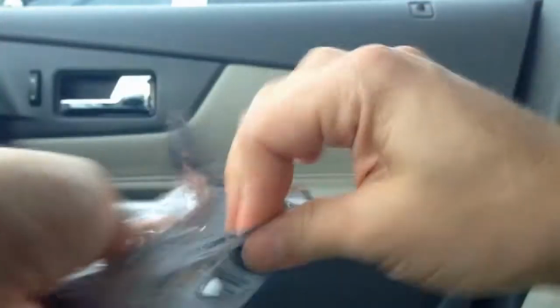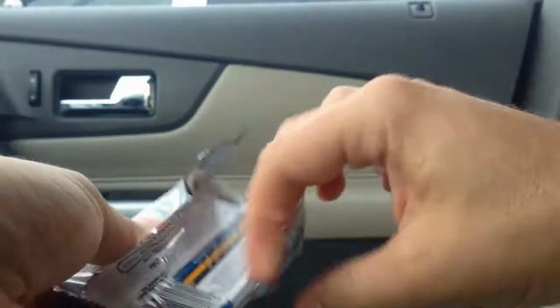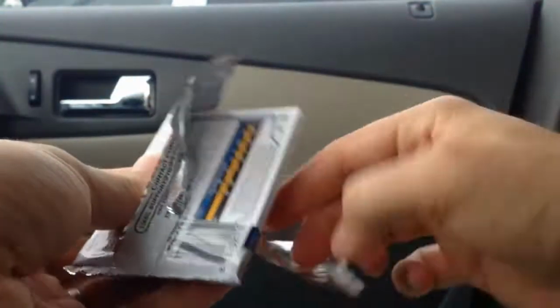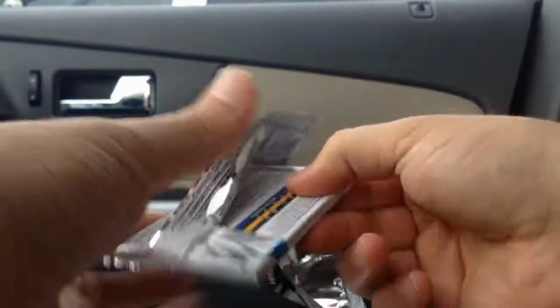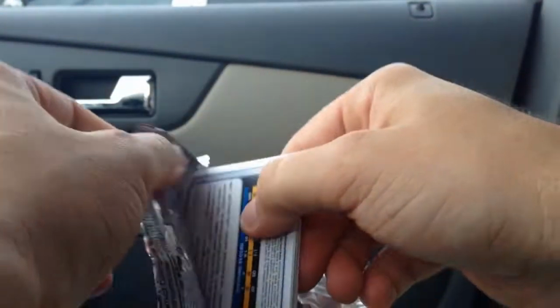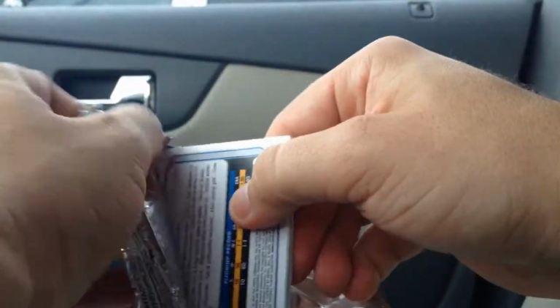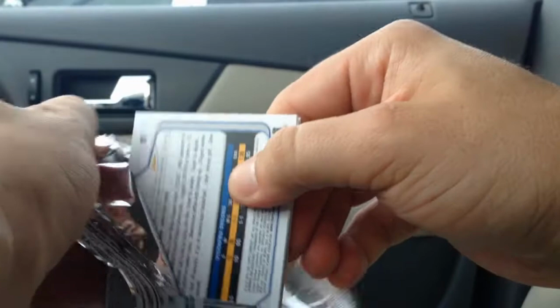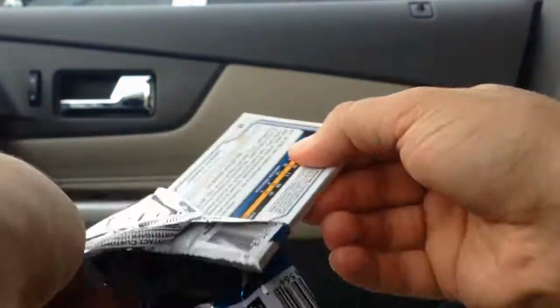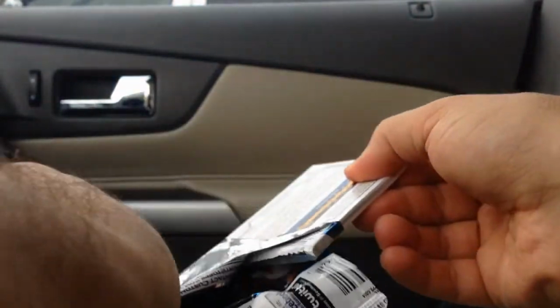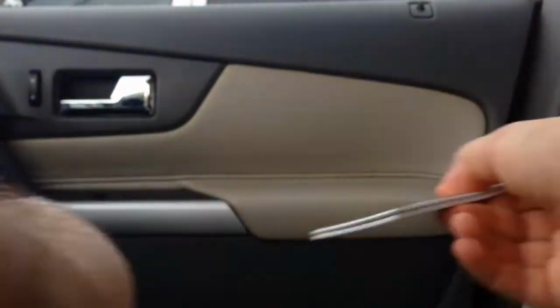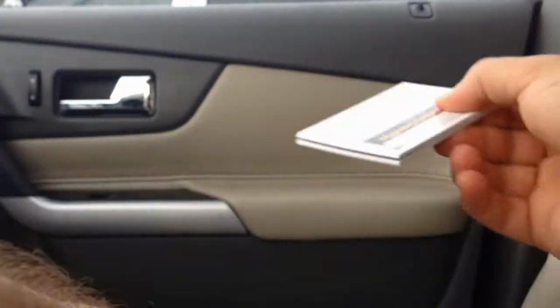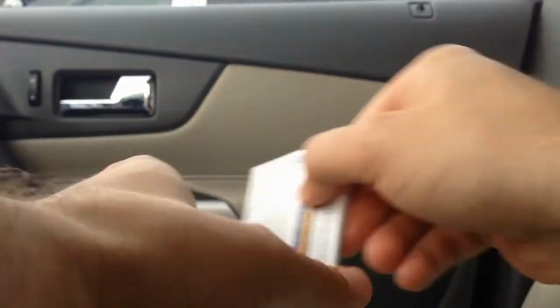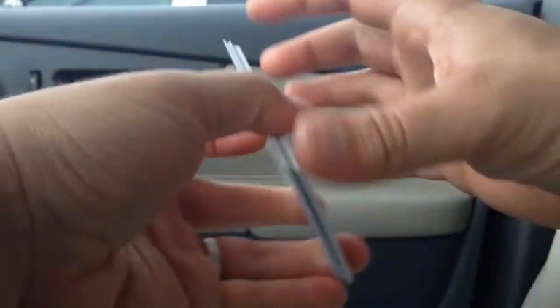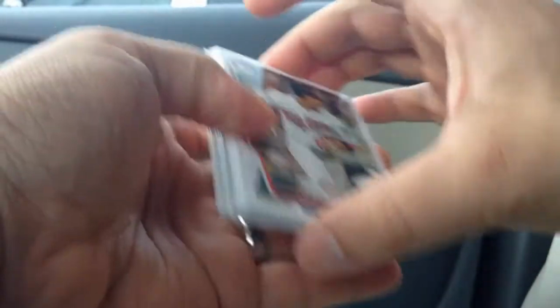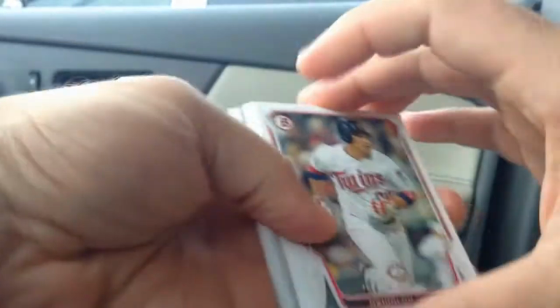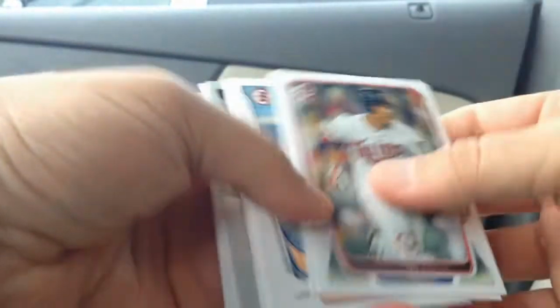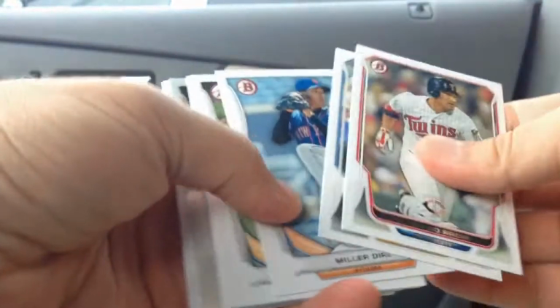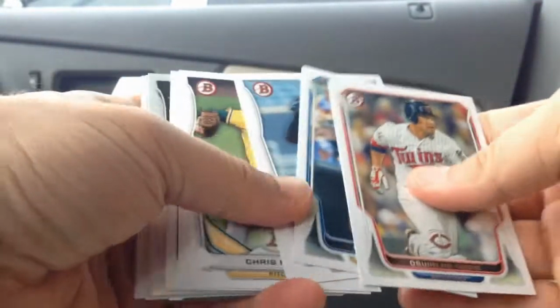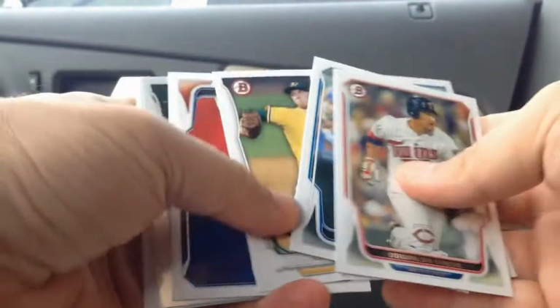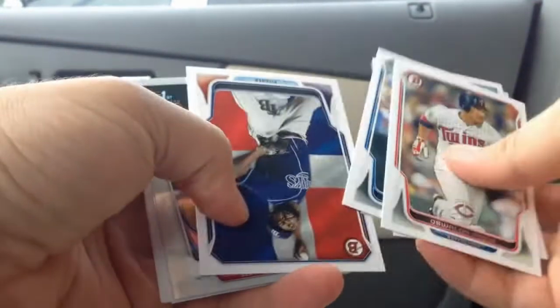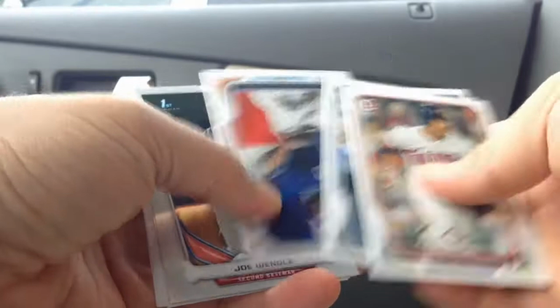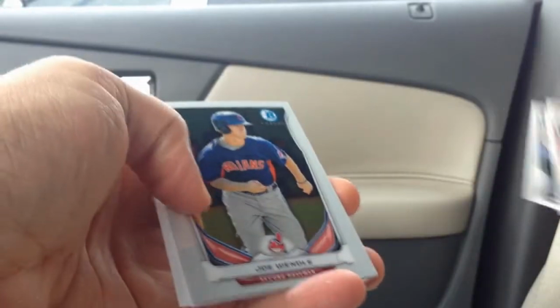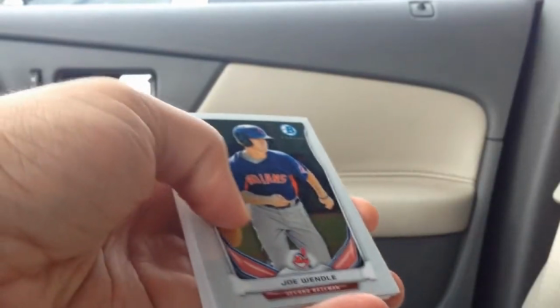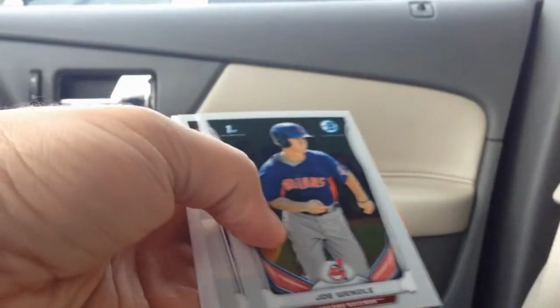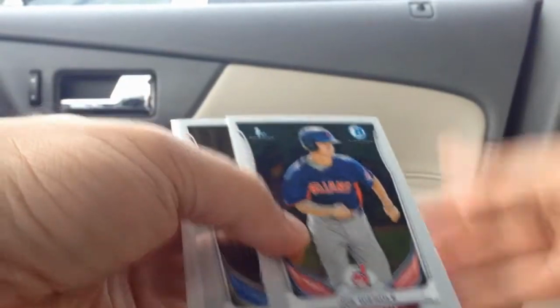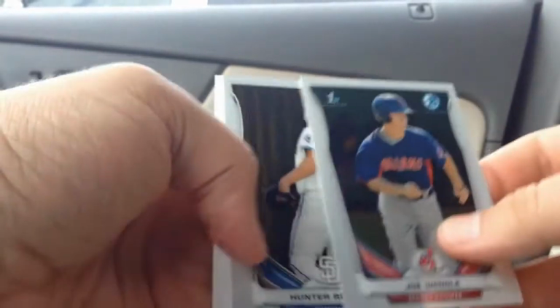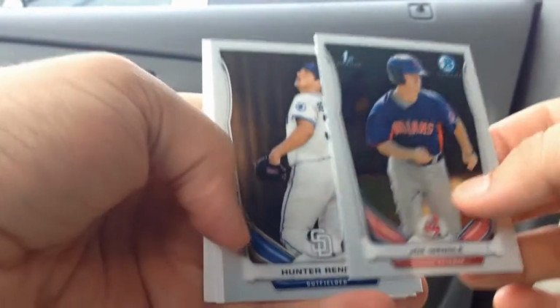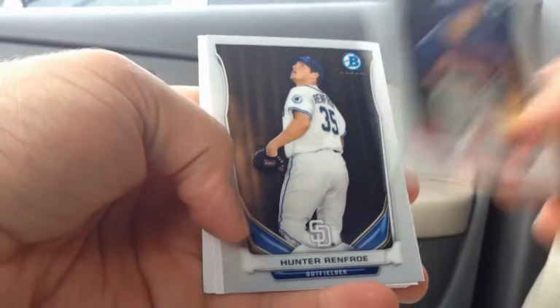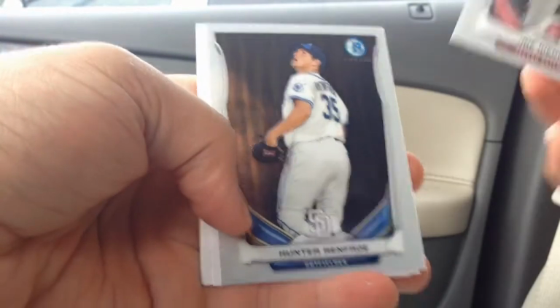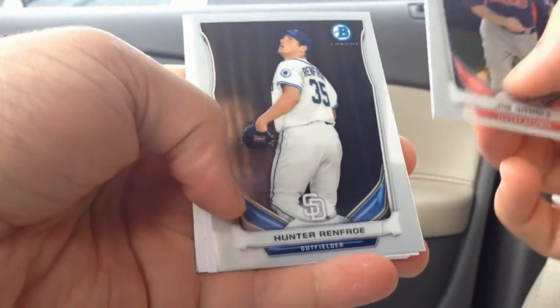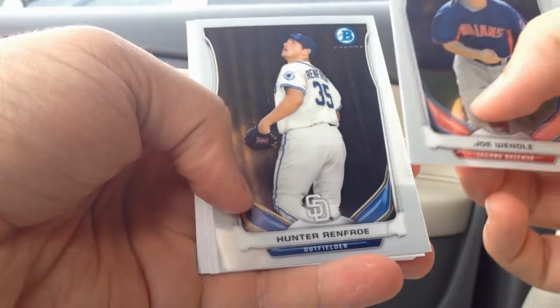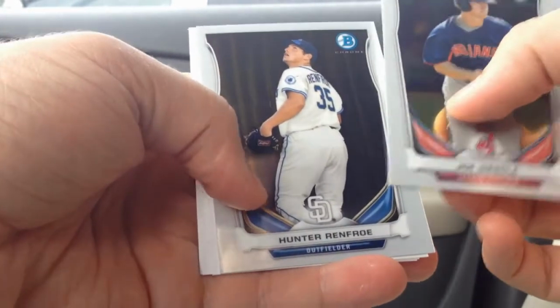Houston Astros, thanks to George Springer, have somehow been working their way back up from the bottom. Joe Wendell and Hunter Renfro — my last two cards.